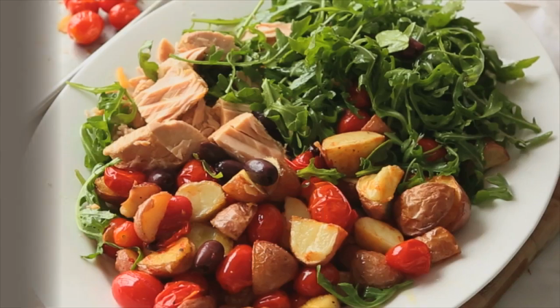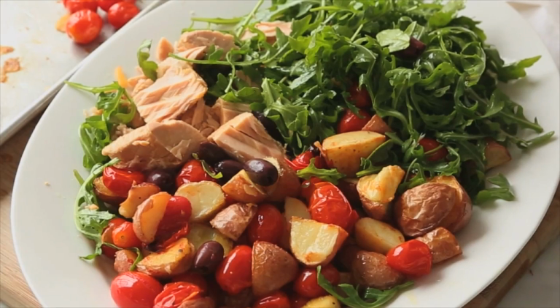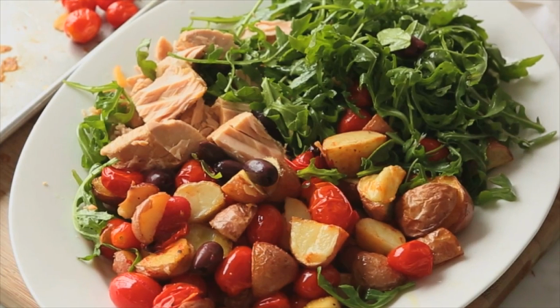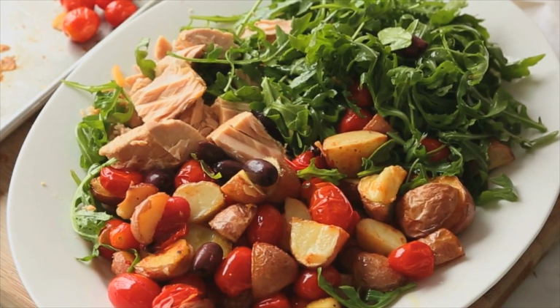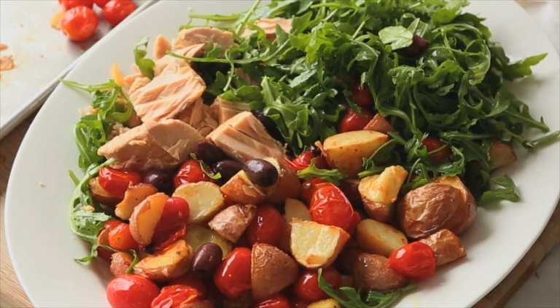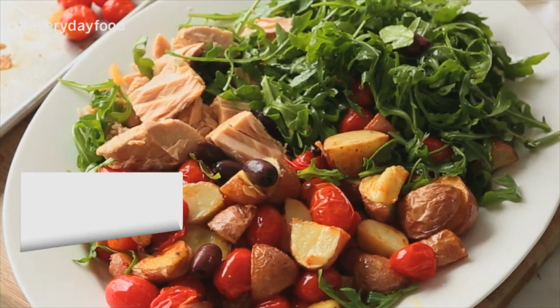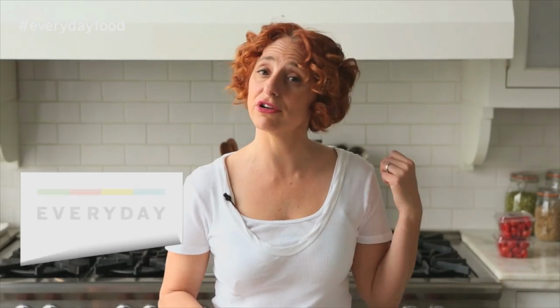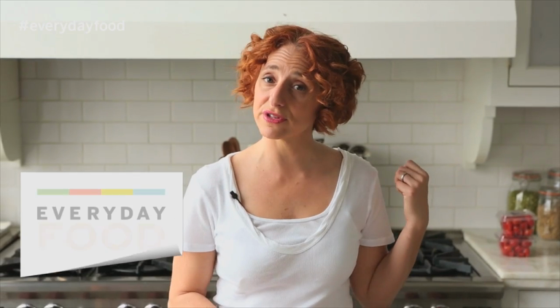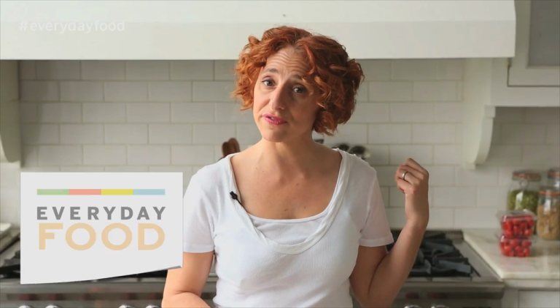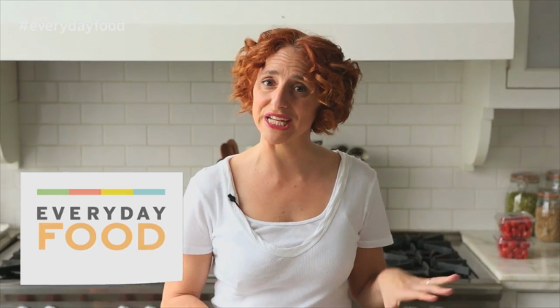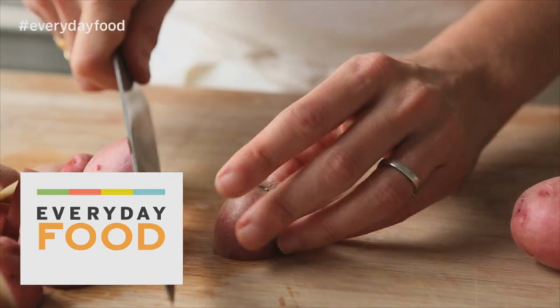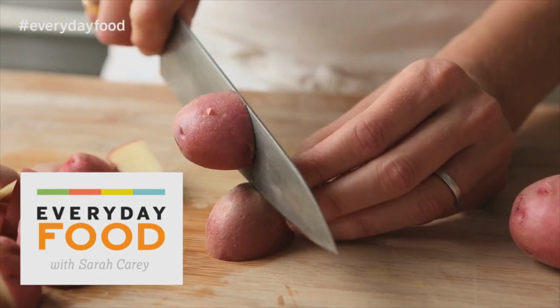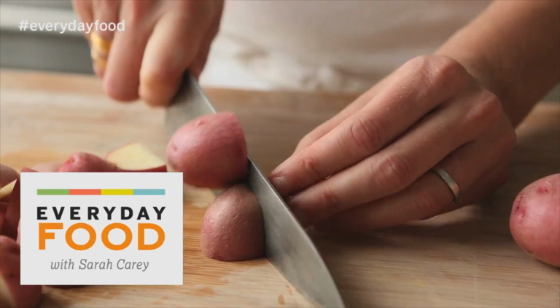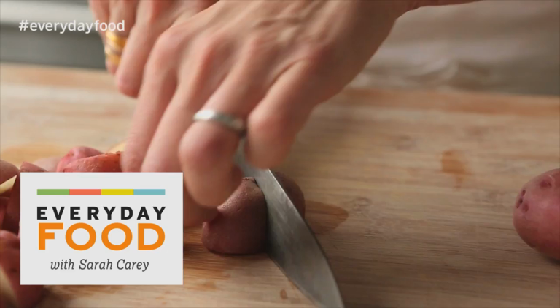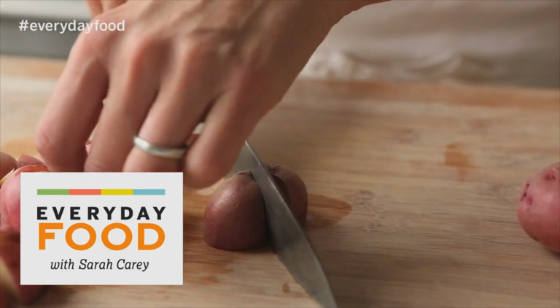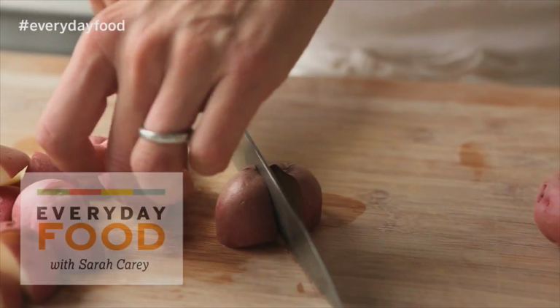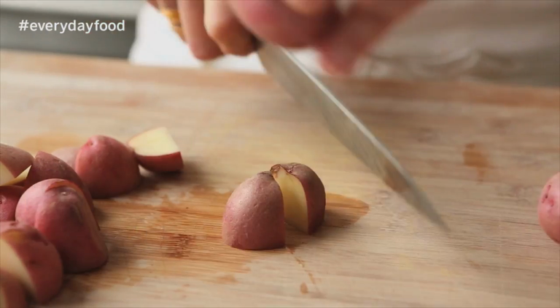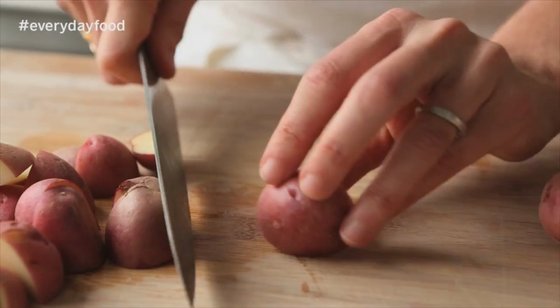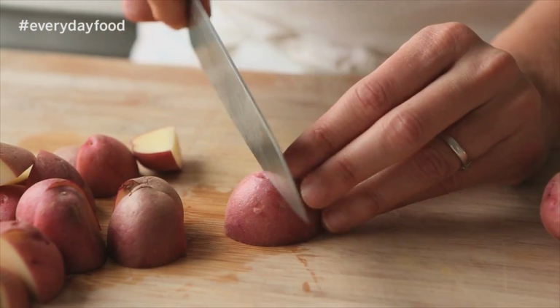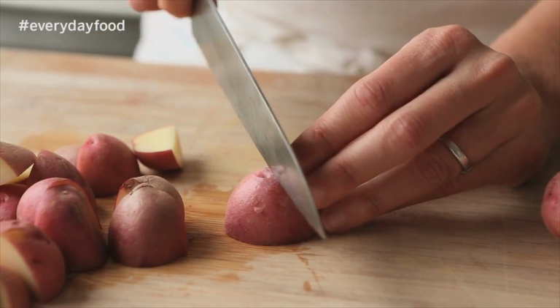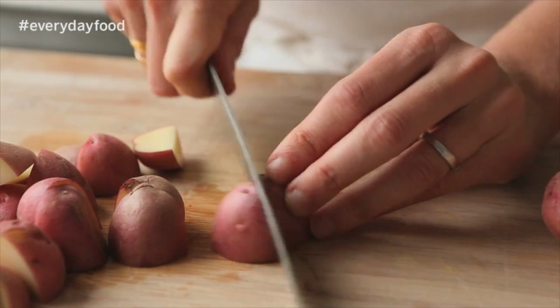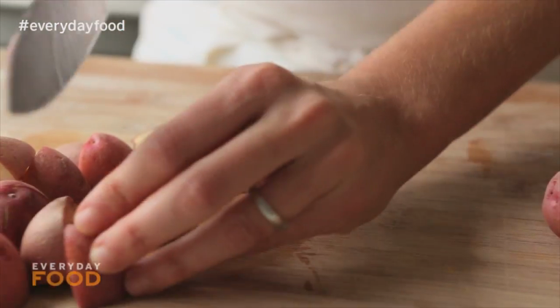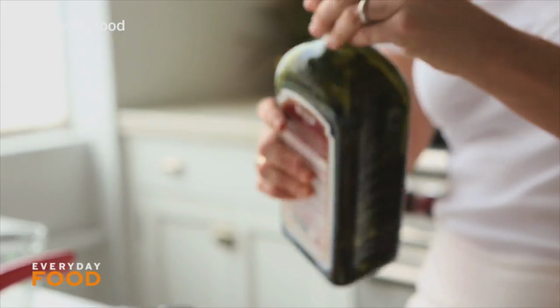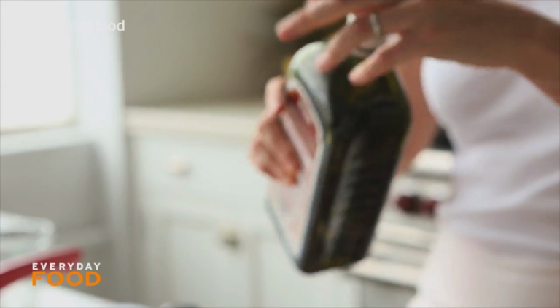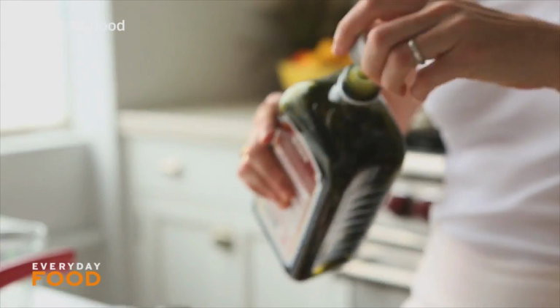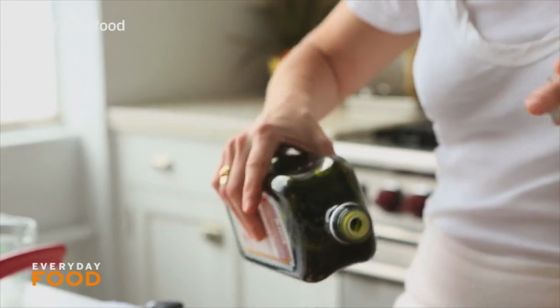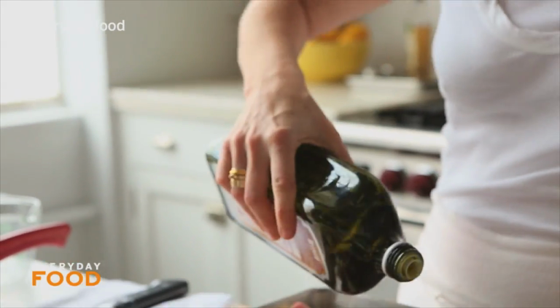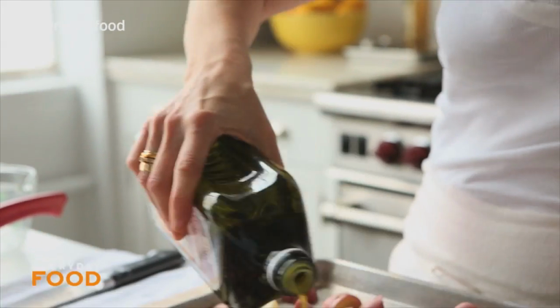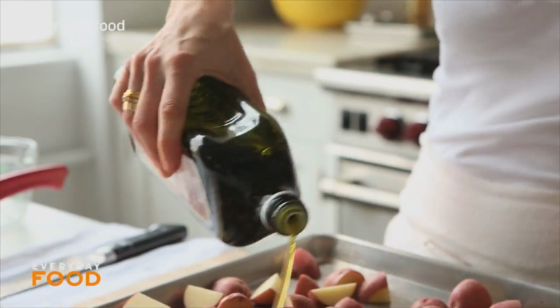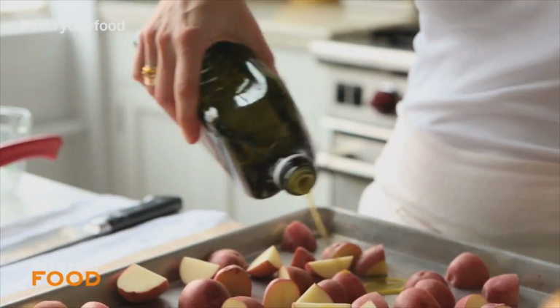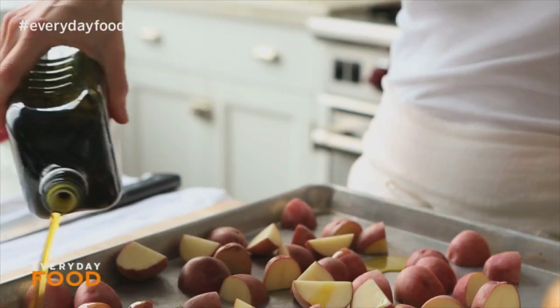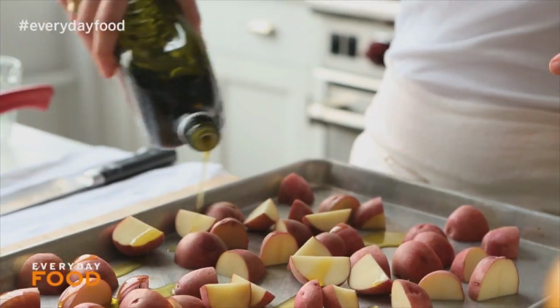Tuna niçoise salad. Preheat your oven to 450, and then cut your potatoes — a pound and a half of potatoes into quarters. Once you have them all cut, you're going to put them on a baking sheet in a single layer.